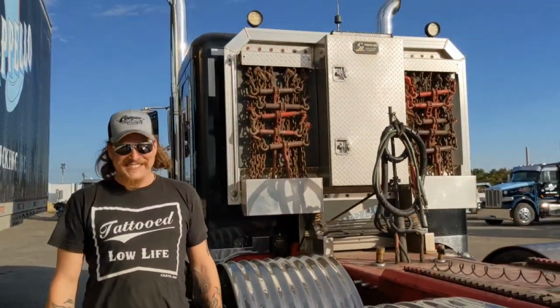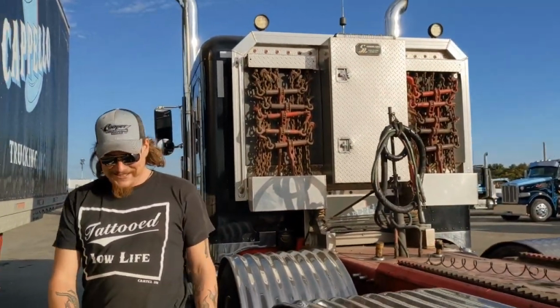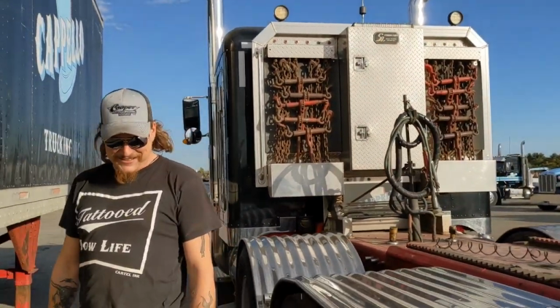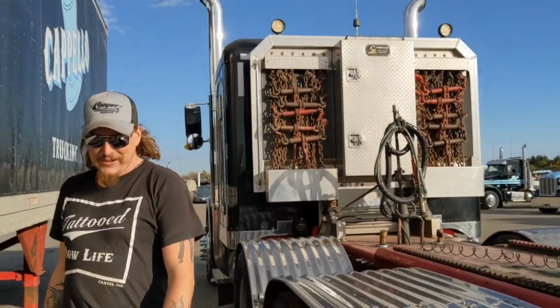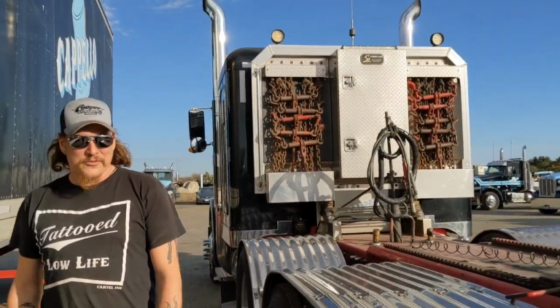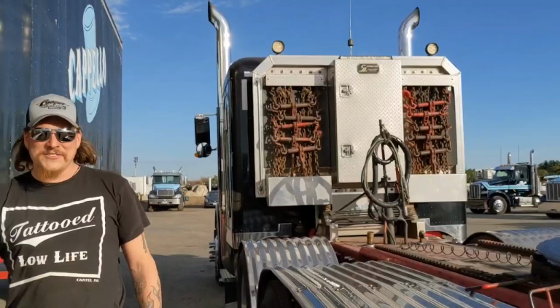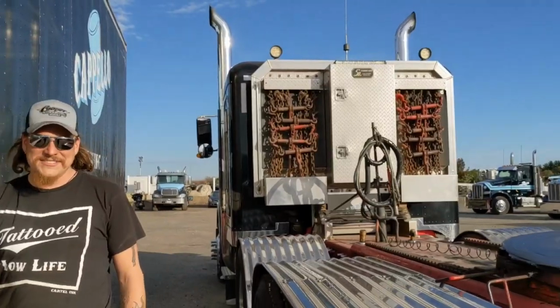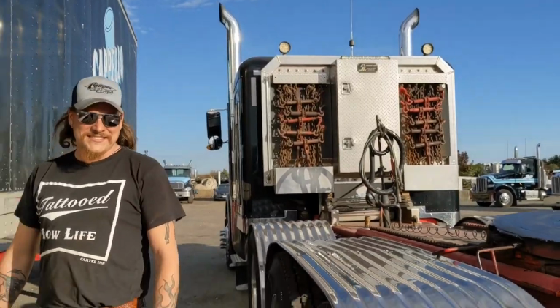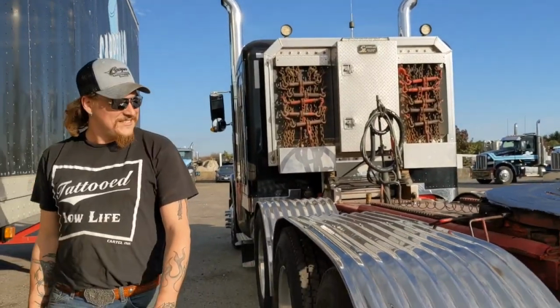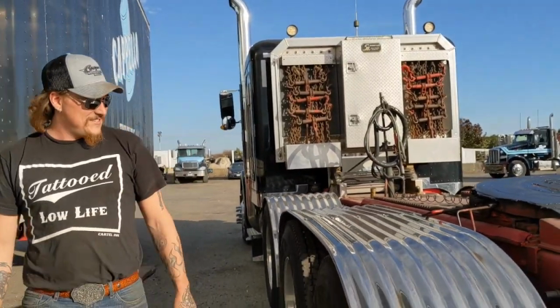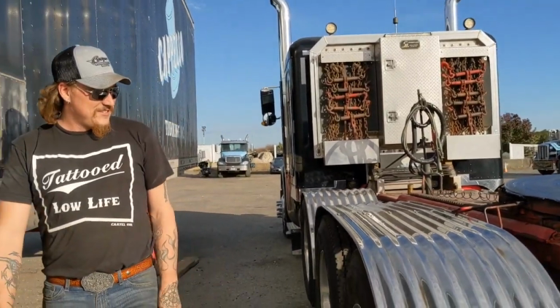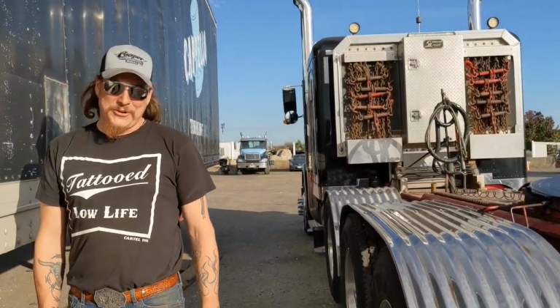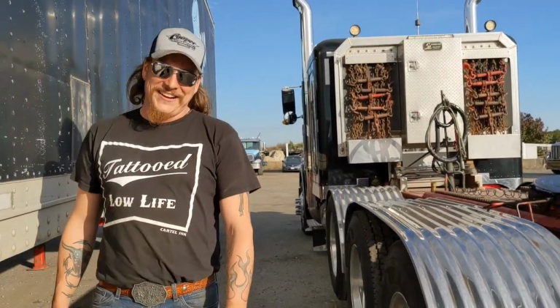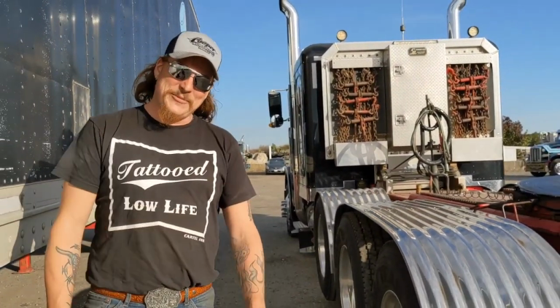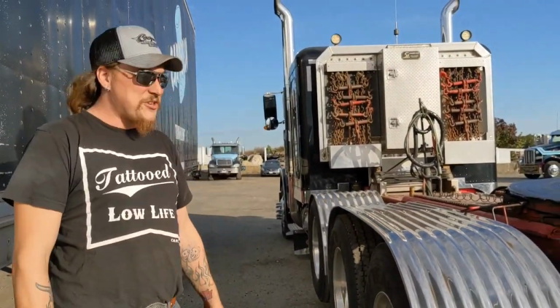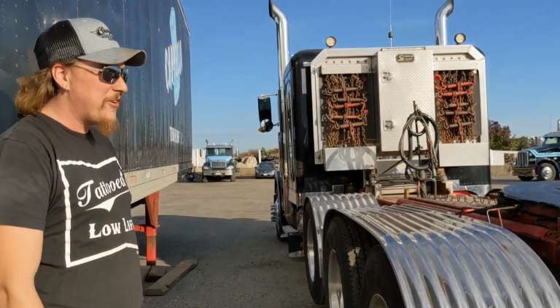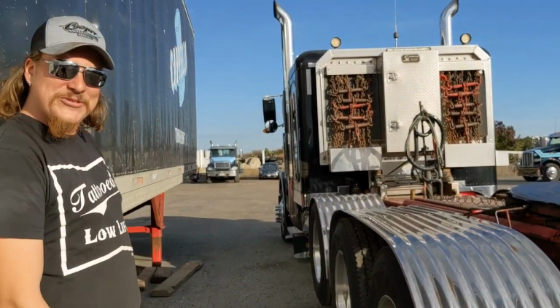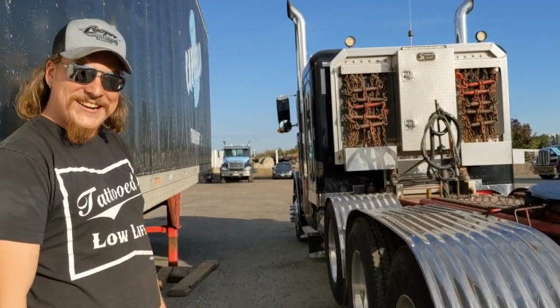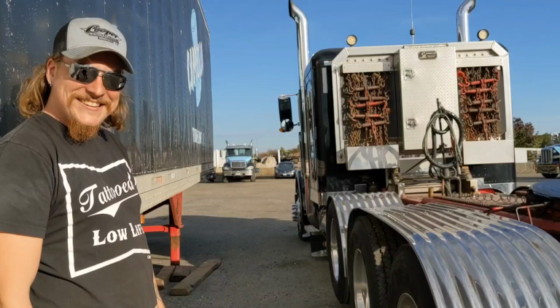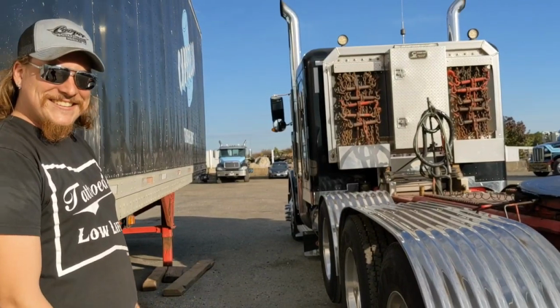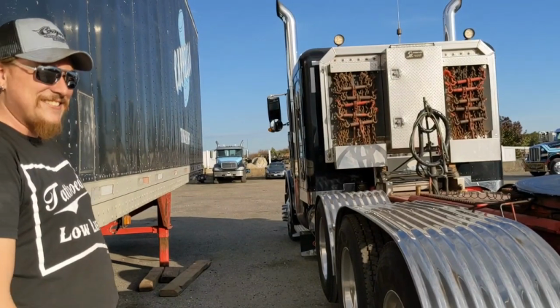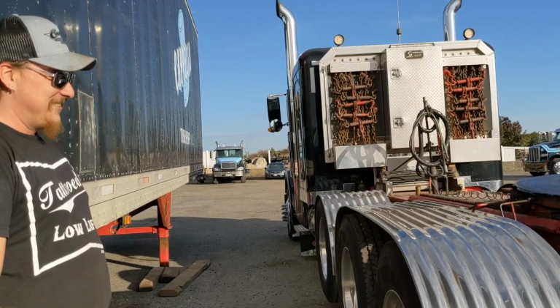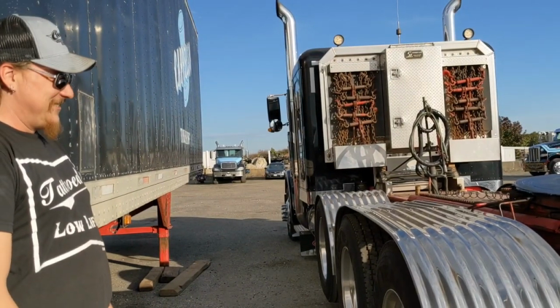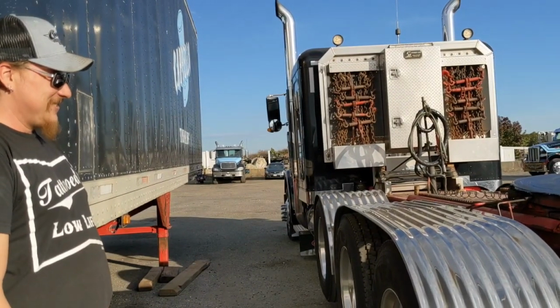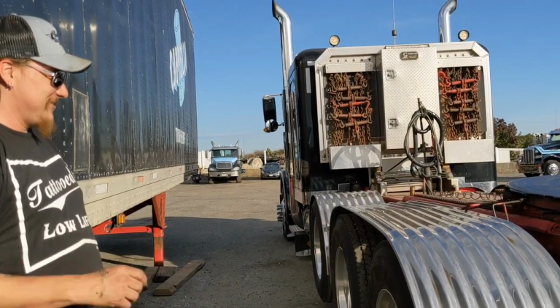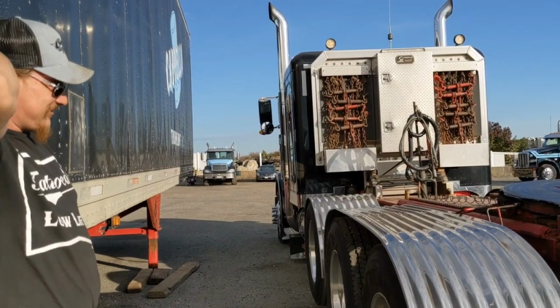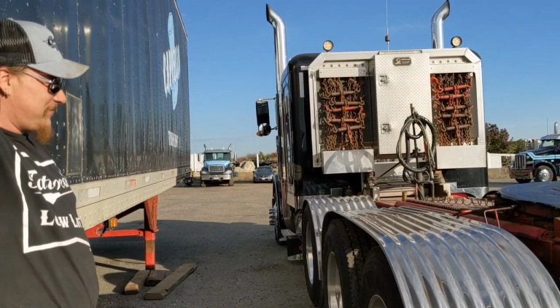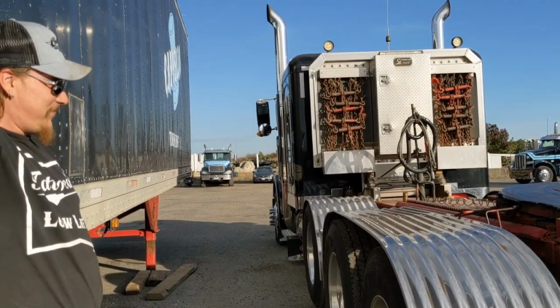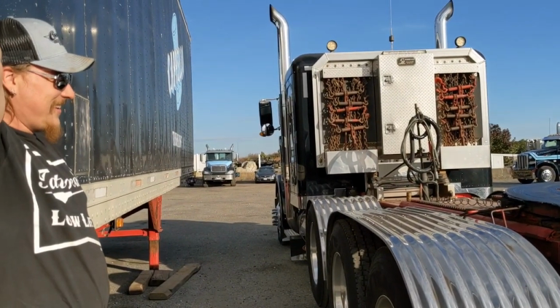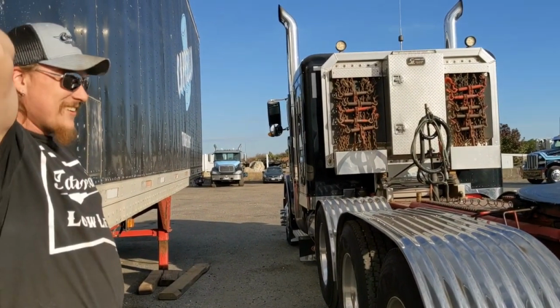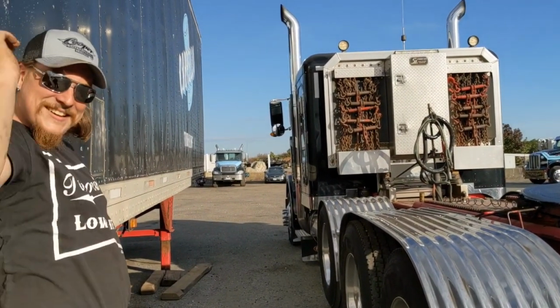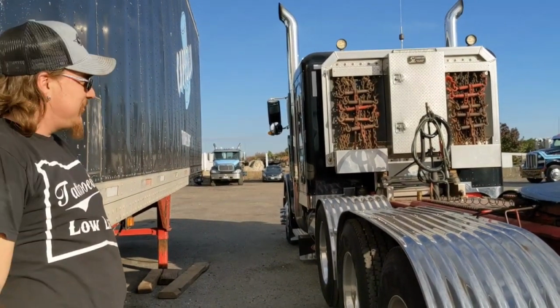How long you been here now? Three months? Treating you good, right? Treating me great. Best job I've had so far. Awesome, dude. Glad to hear it. All right, I'm going to let you go - I'm going to keep doing some walking around here.